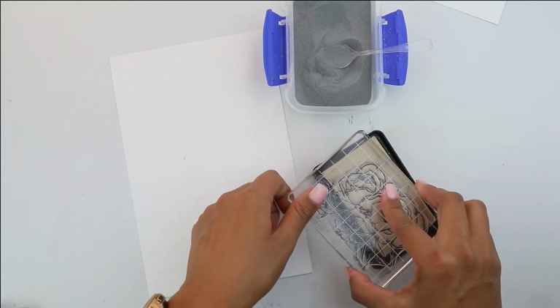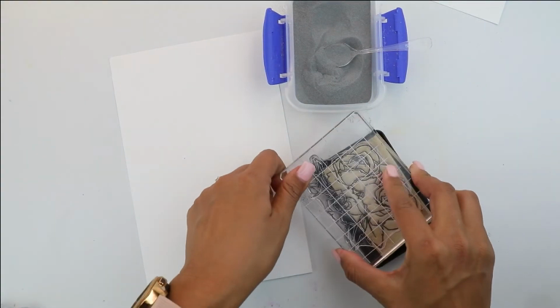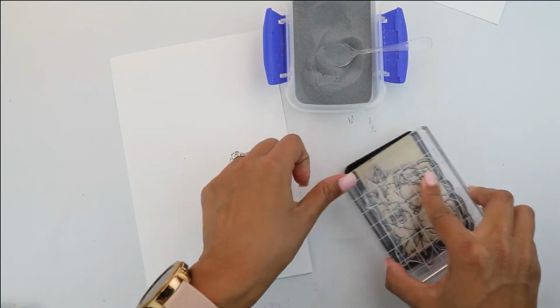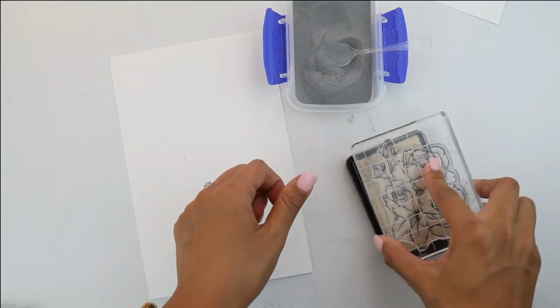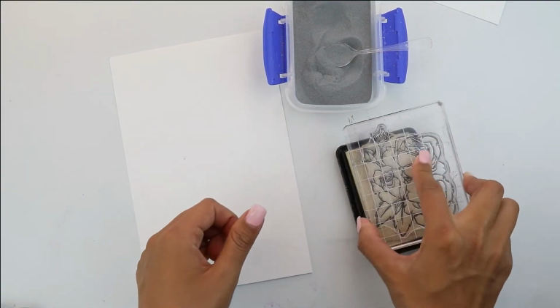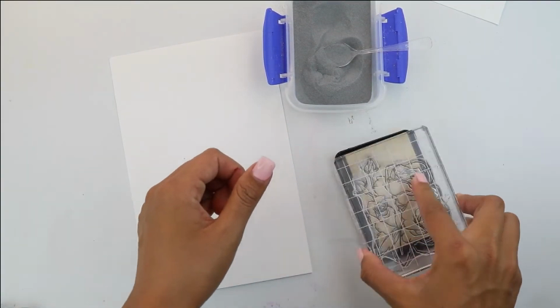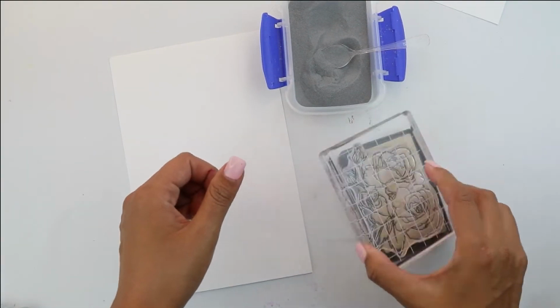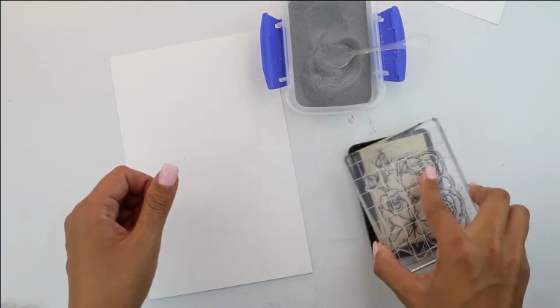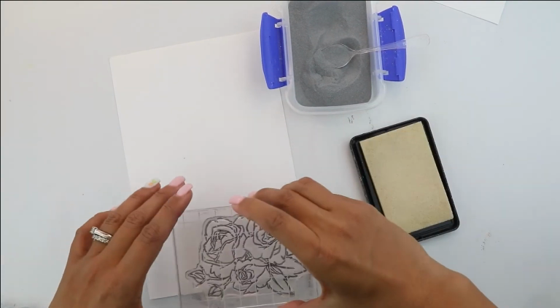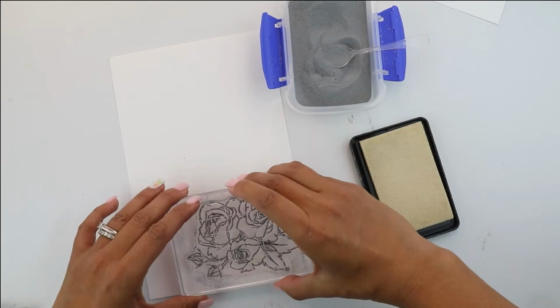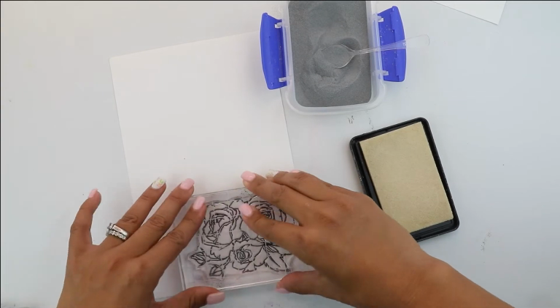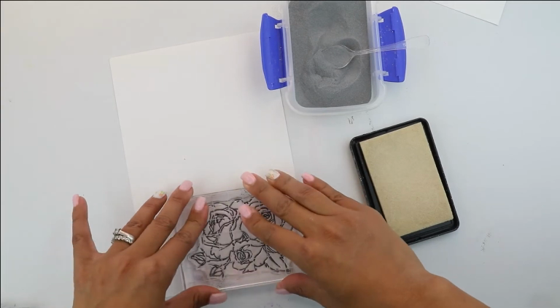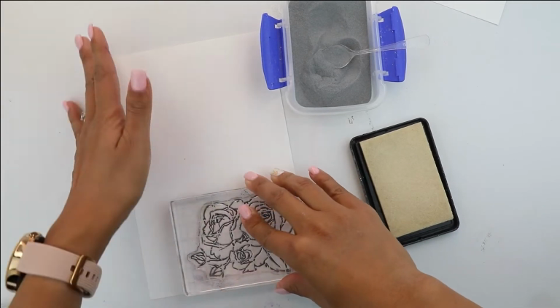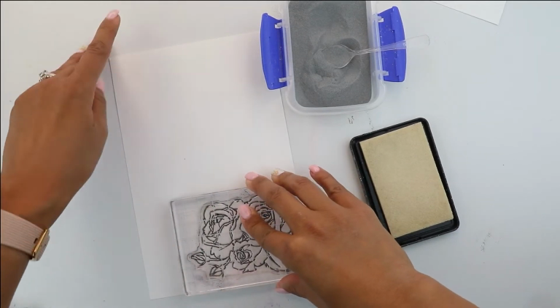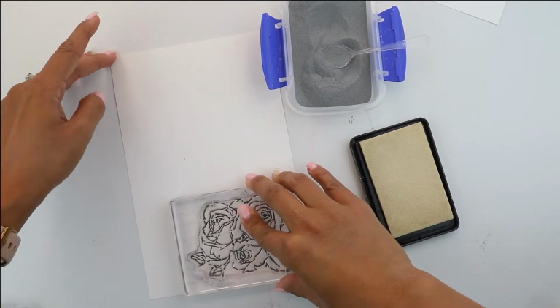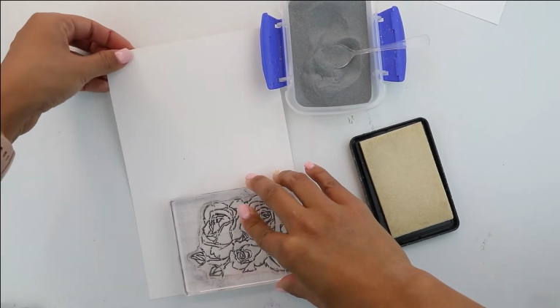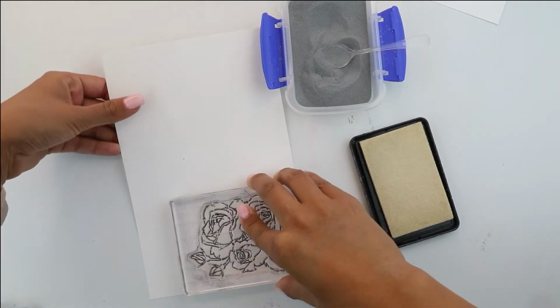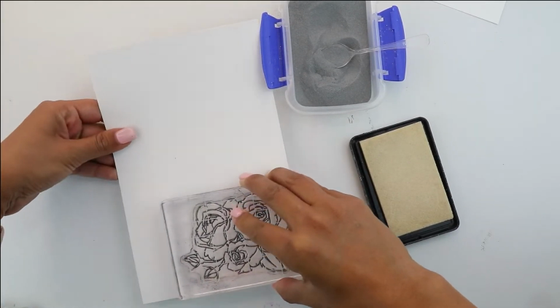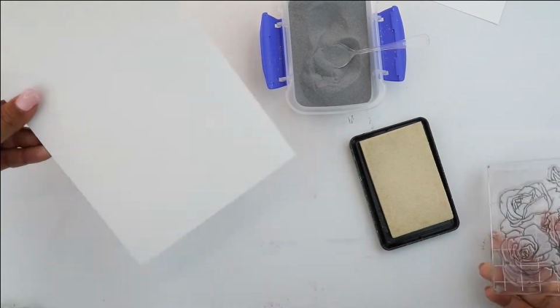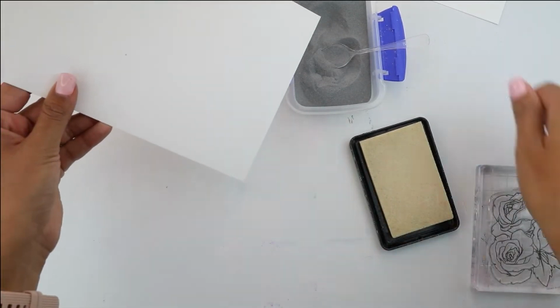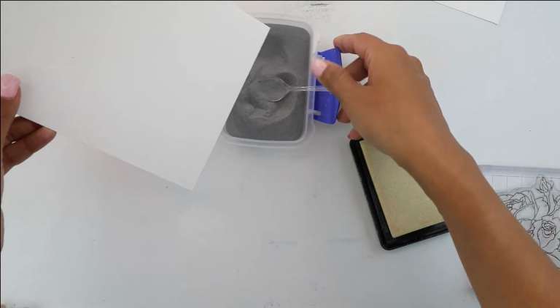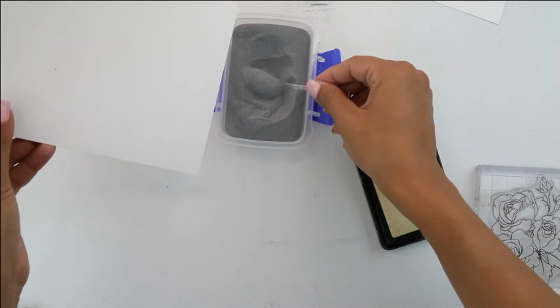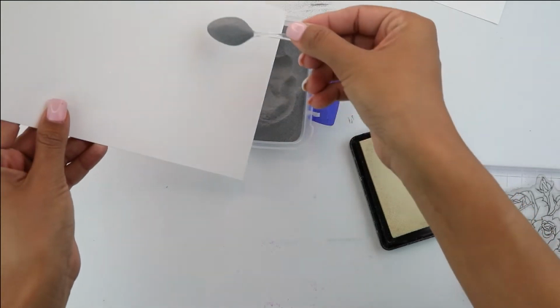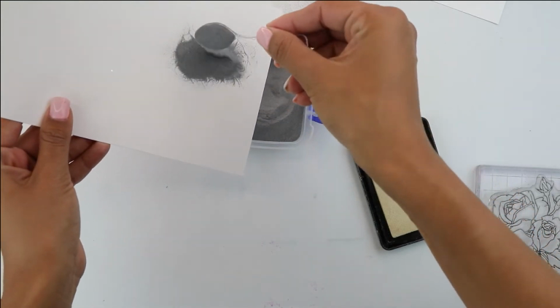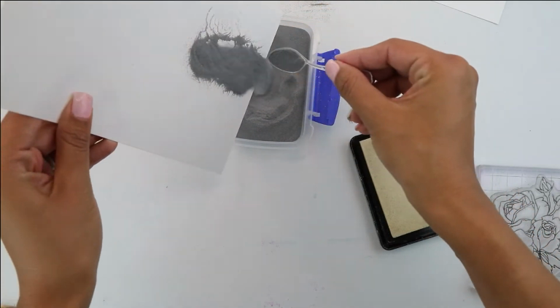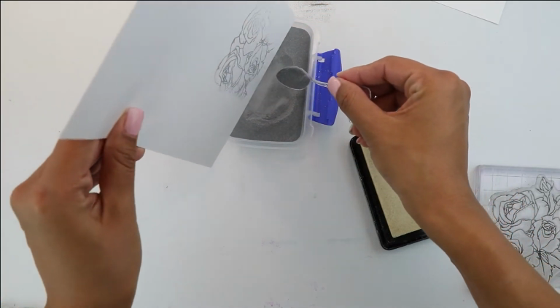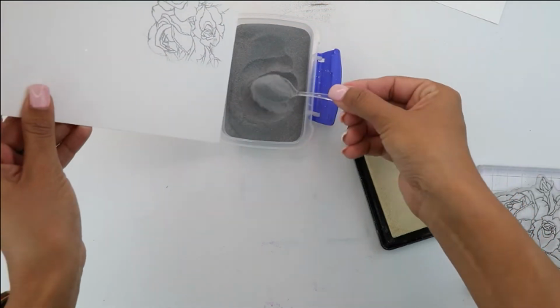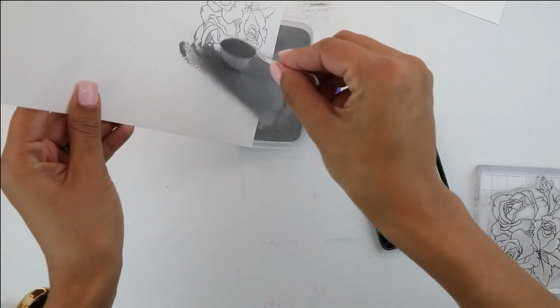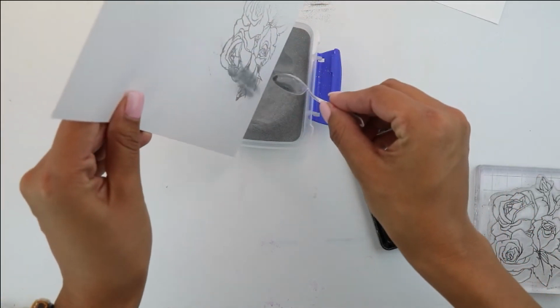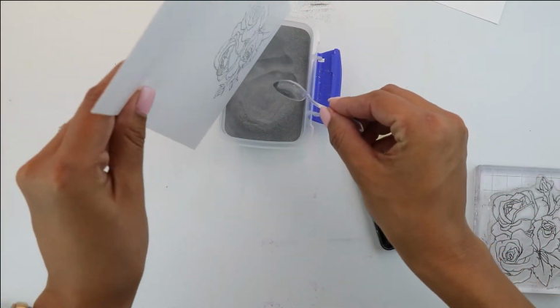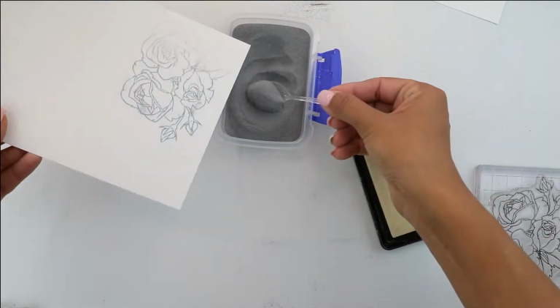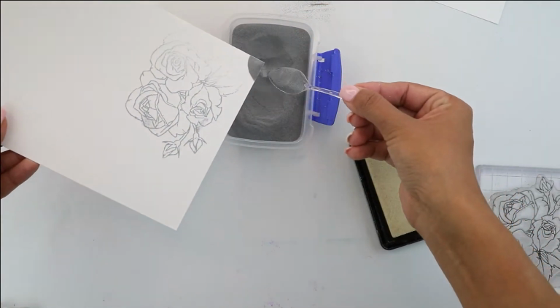Then we're going to grab the Kindness Bouquet and we're going to be using the roses, and we're going to stamp this three times. We're going to stamp it with that clear ink and then cover the whole thing with the same silver embossing powder.